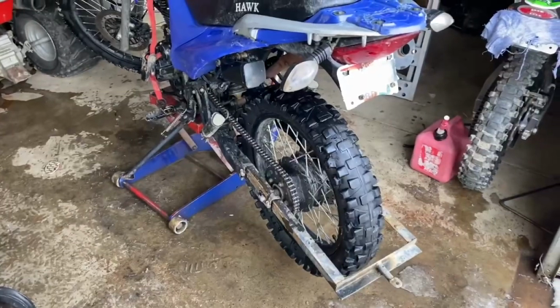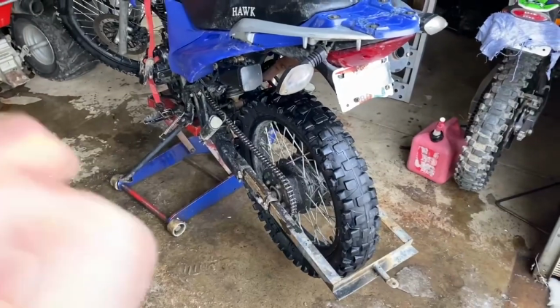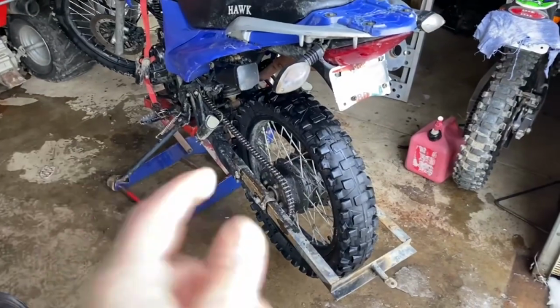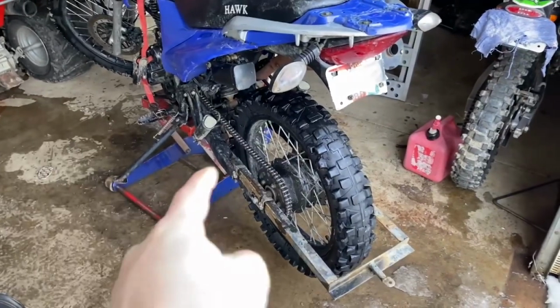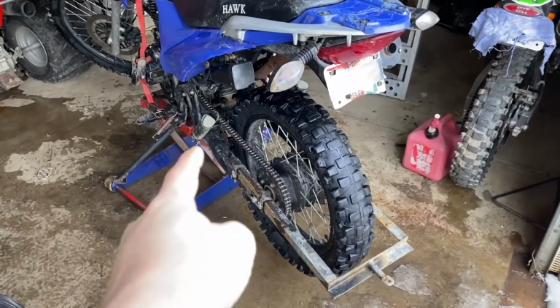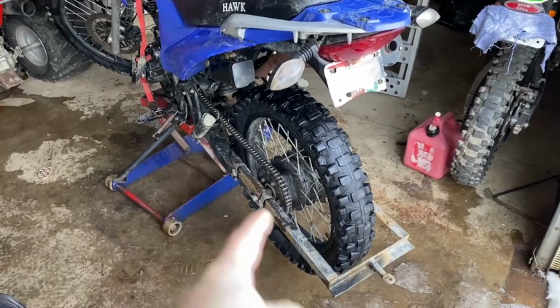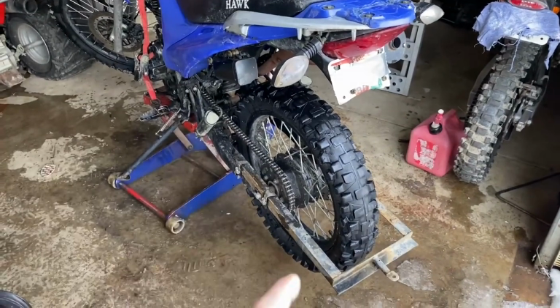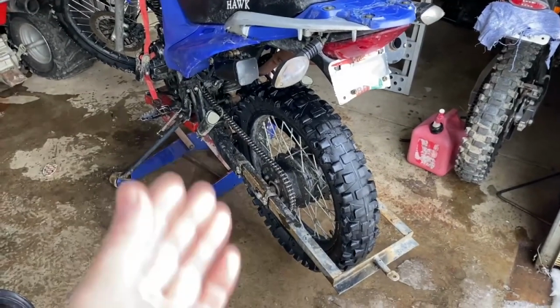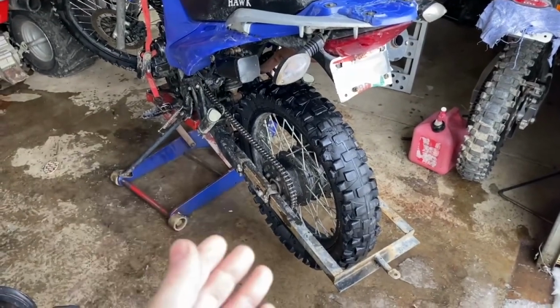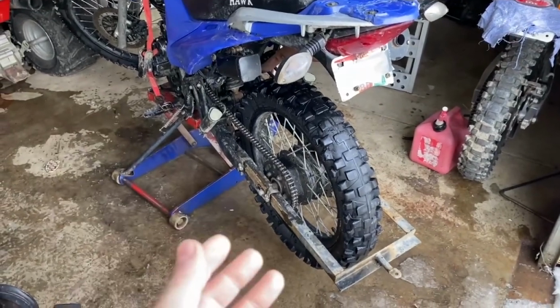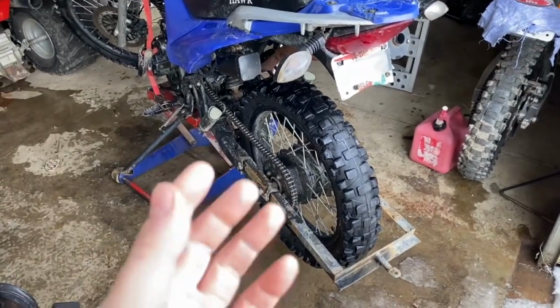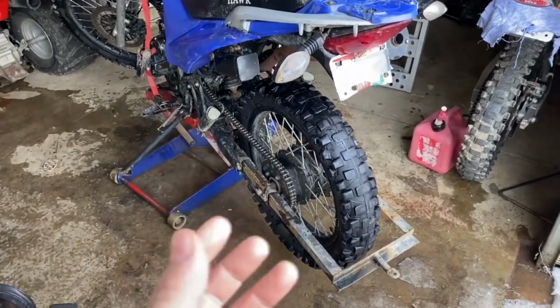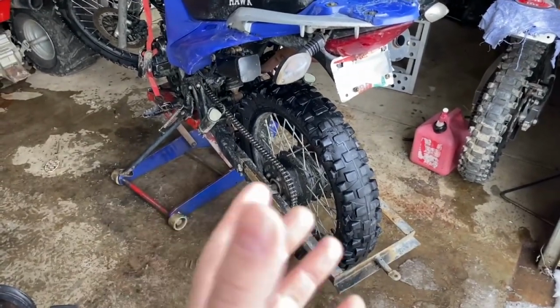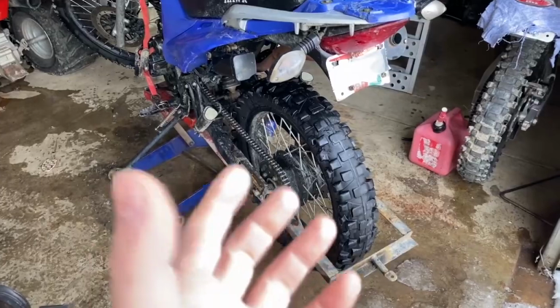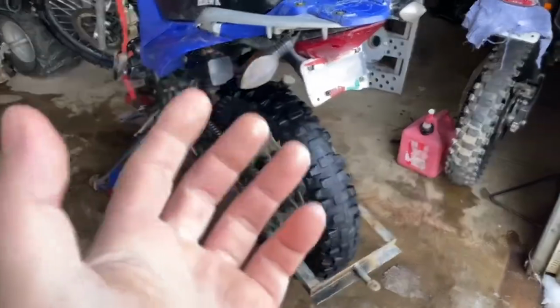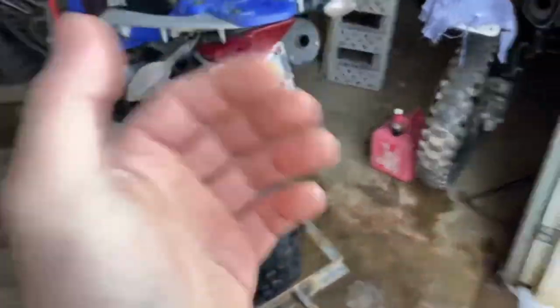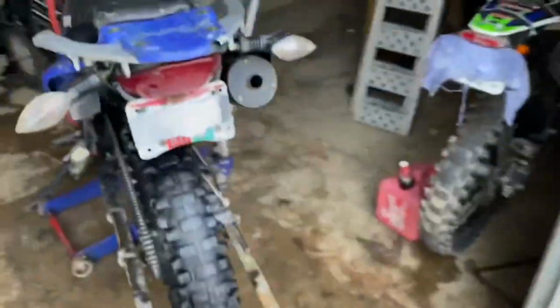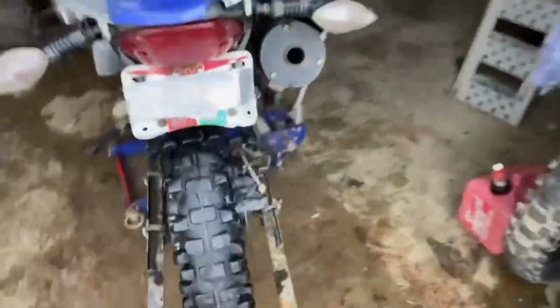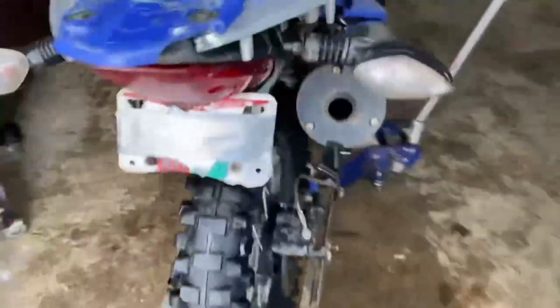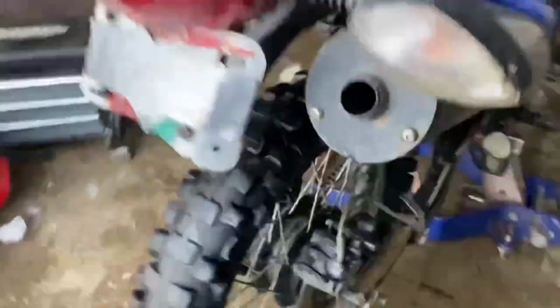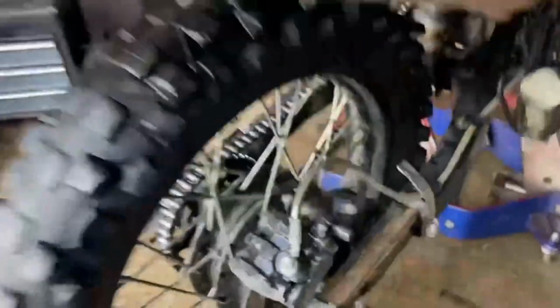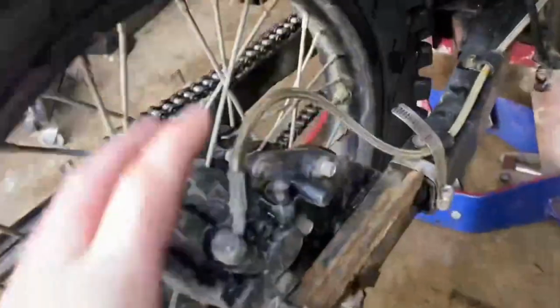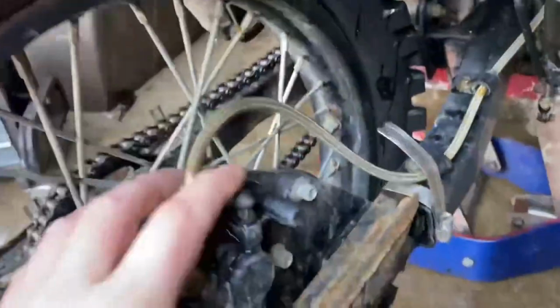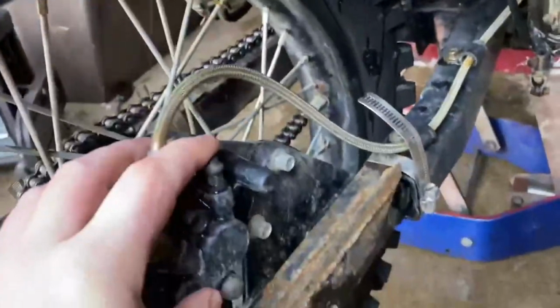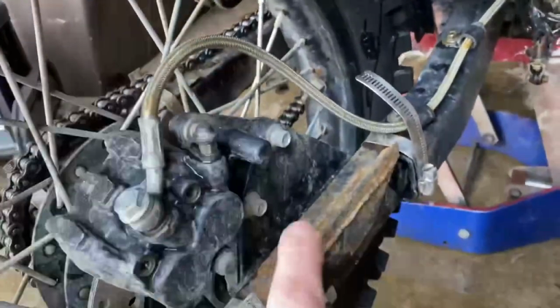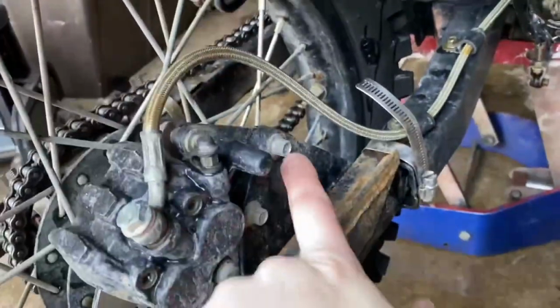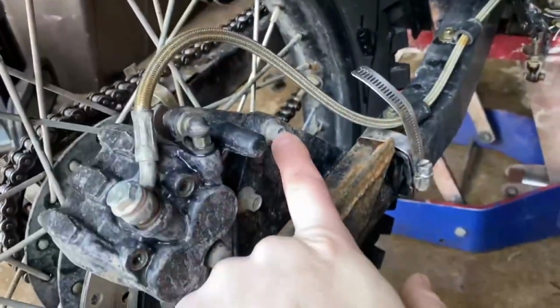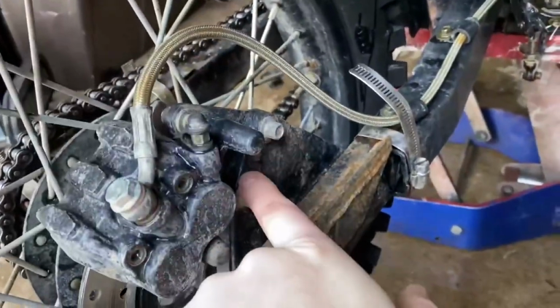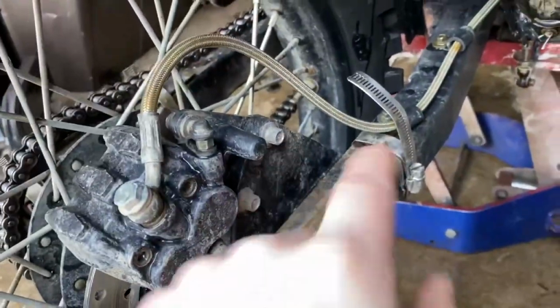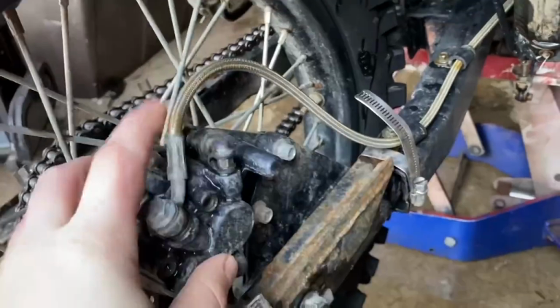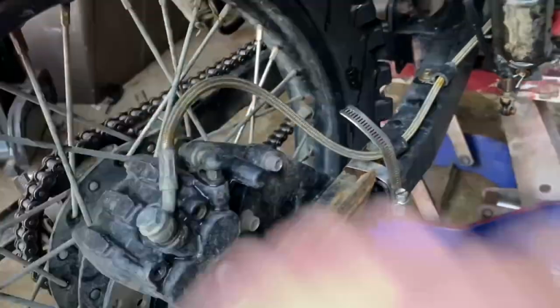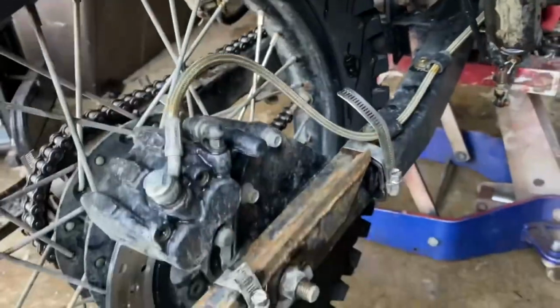First we need to remove the rear swing arm and I'm going to show you guys how to save some time when doing this. First thing I'm going to remove is this caliper — you just have two bolts here and the whole thing comes off.